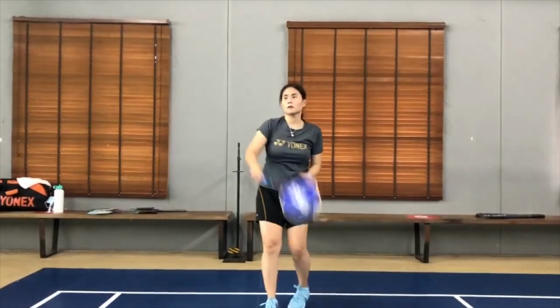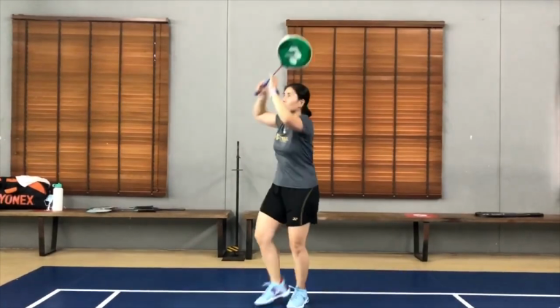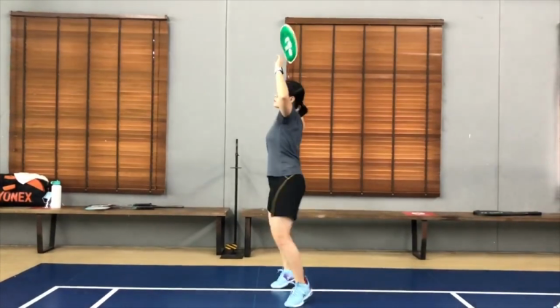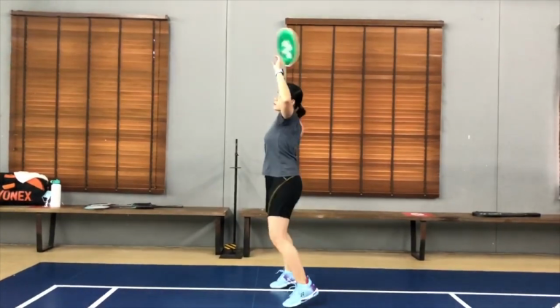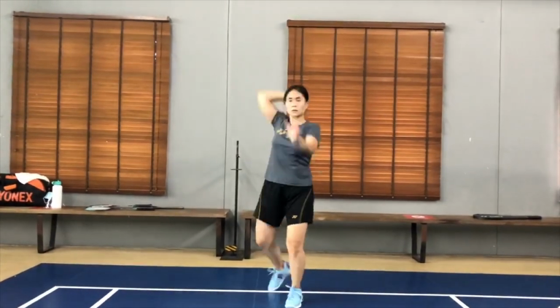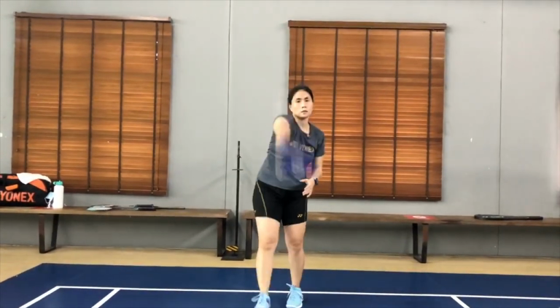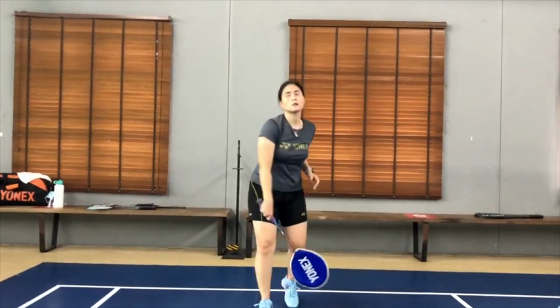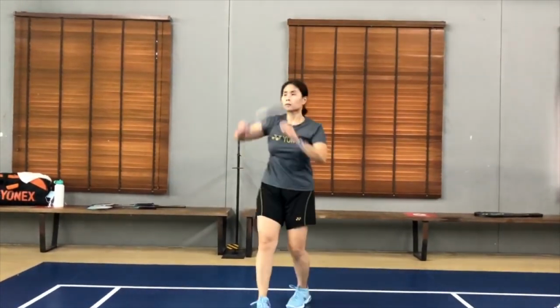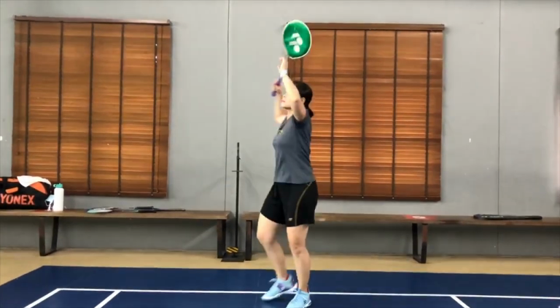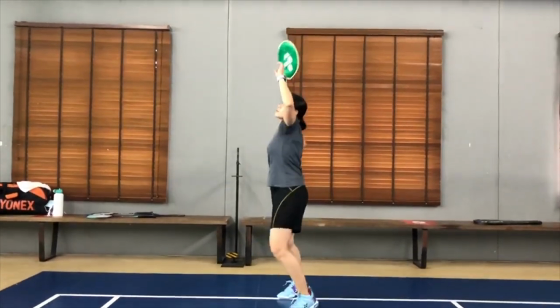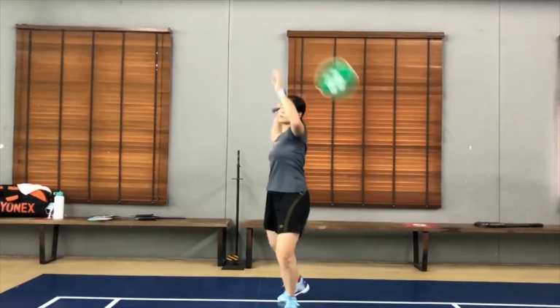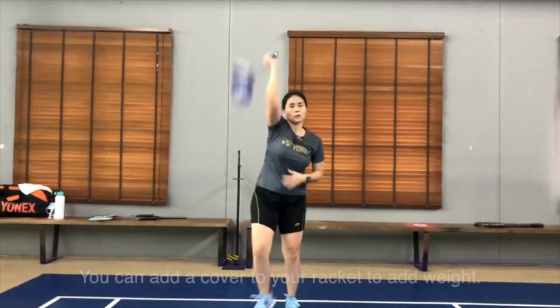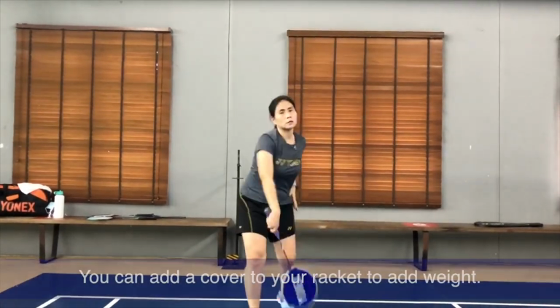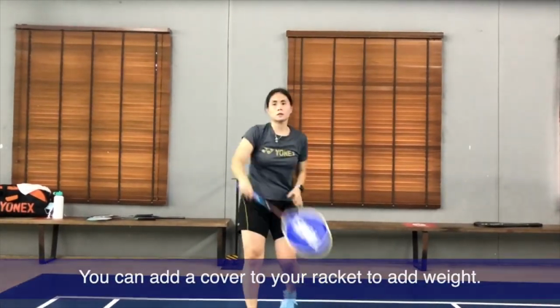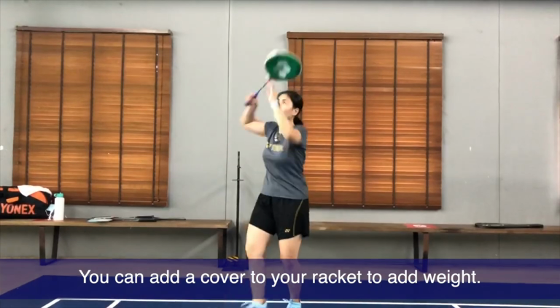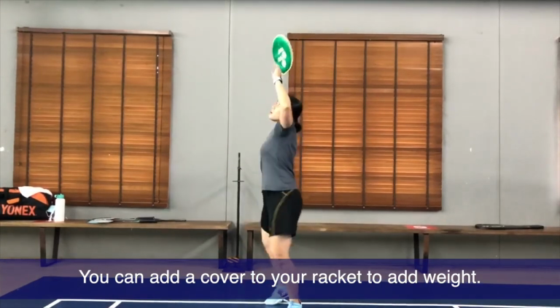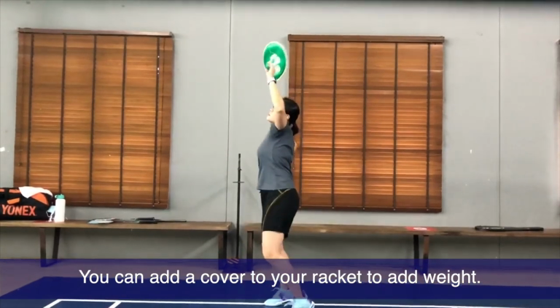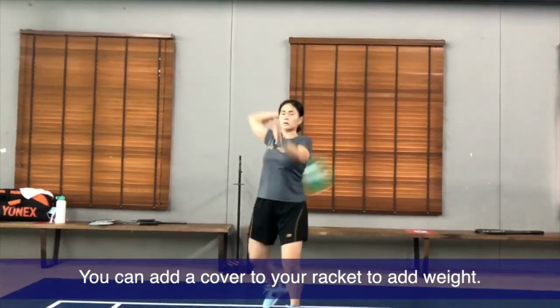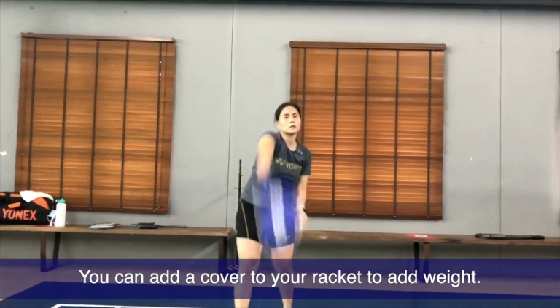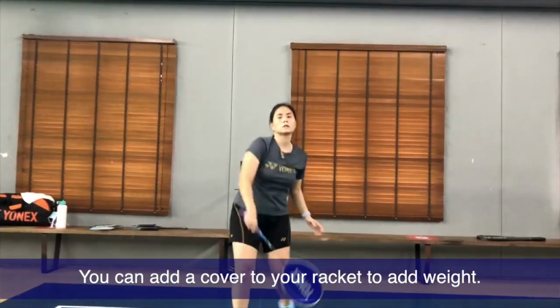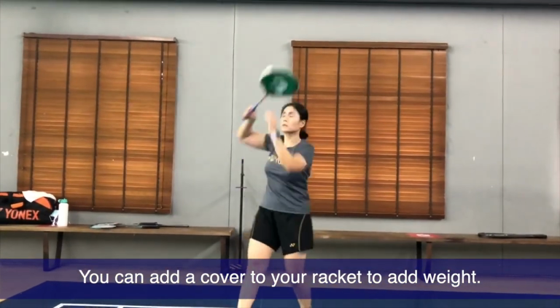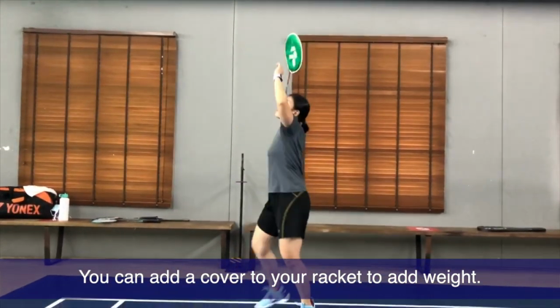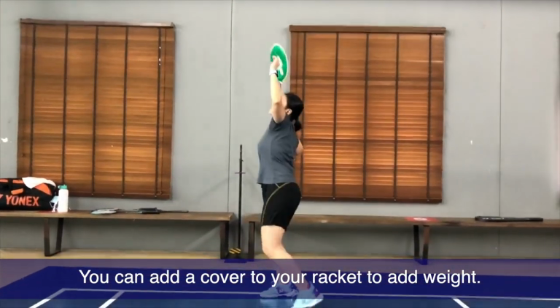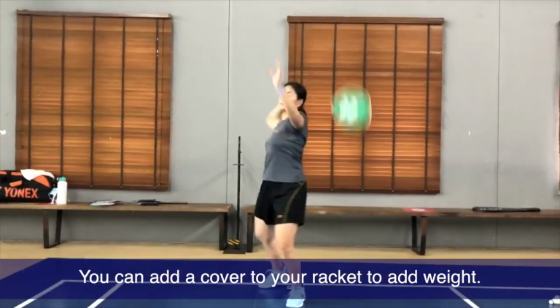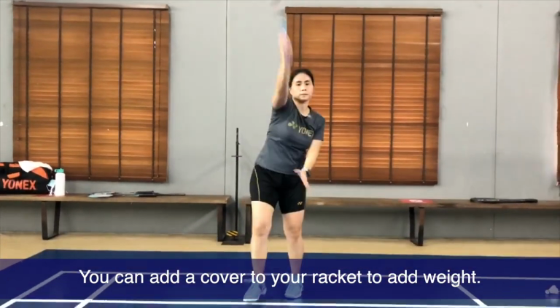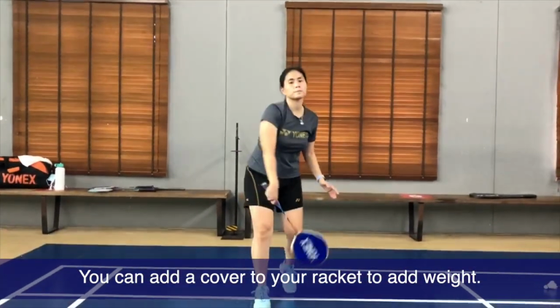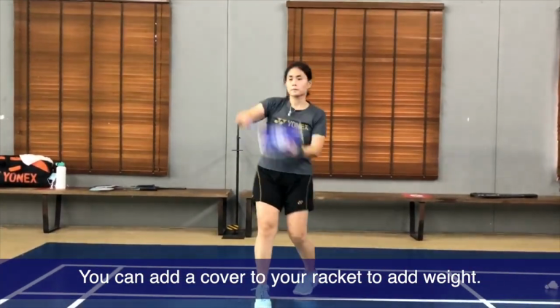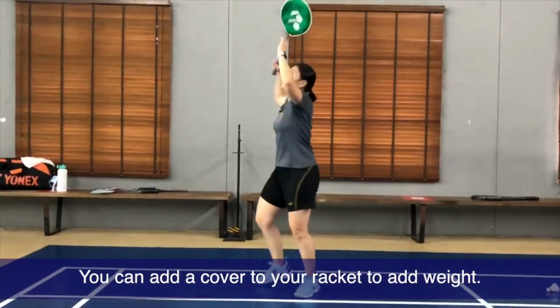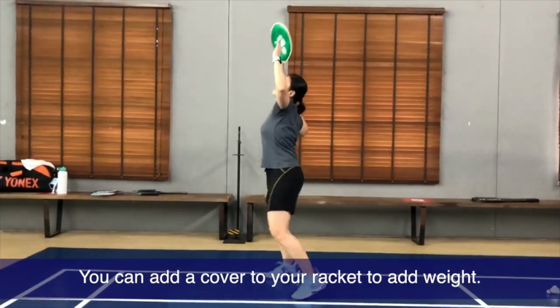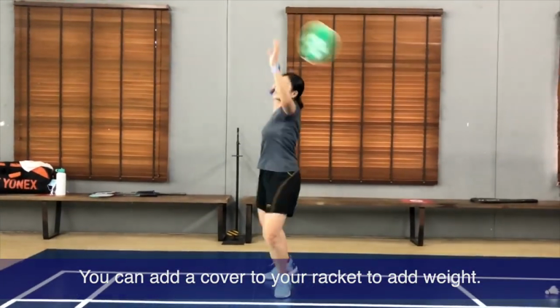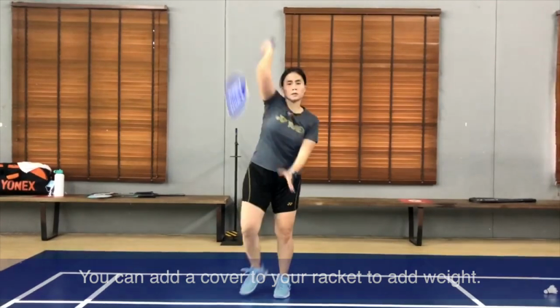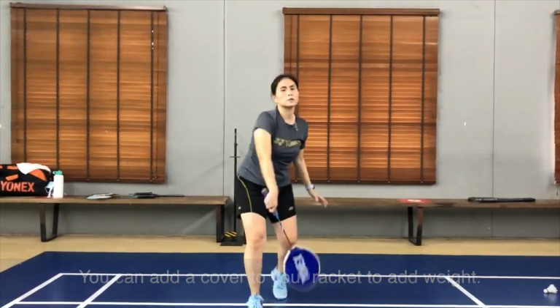But if you do not have a heavy racket, you can simply use a racket cover, as what I do on my videos, which you see on your screen.